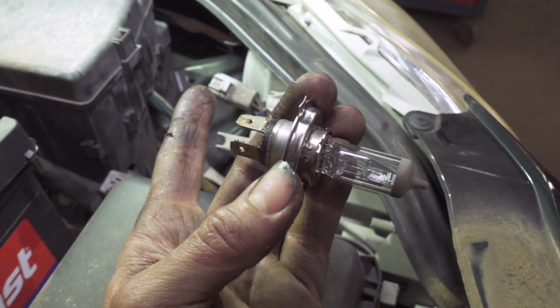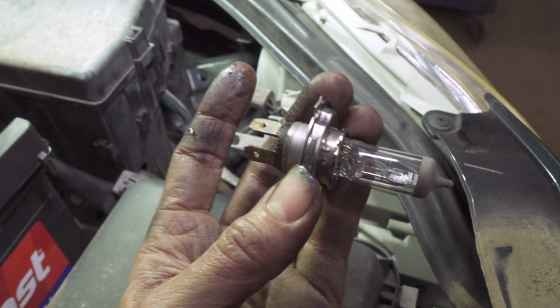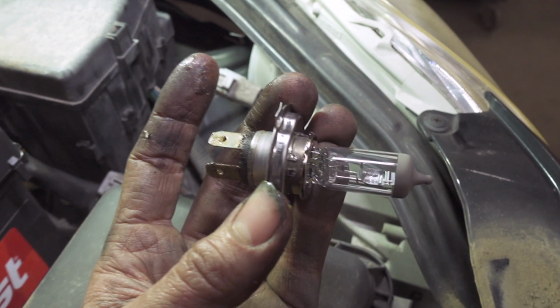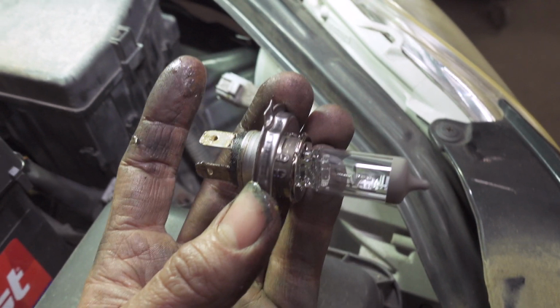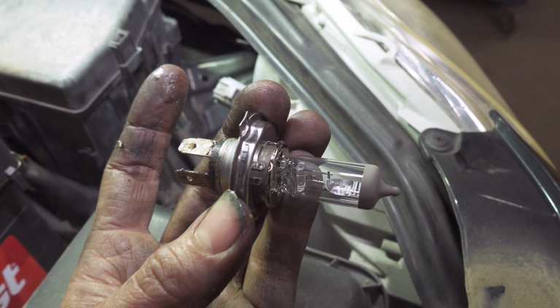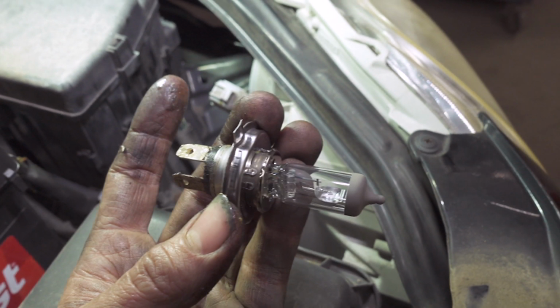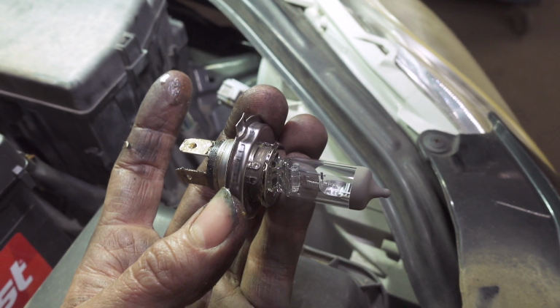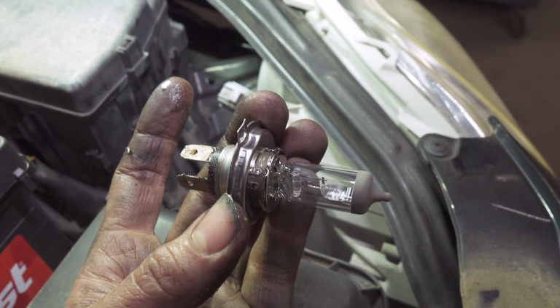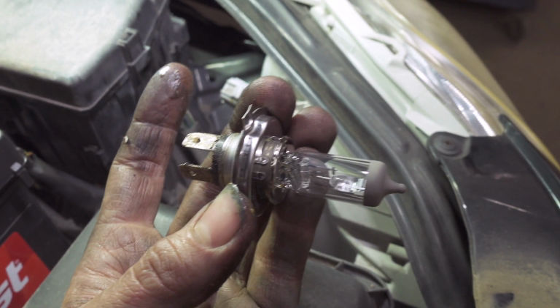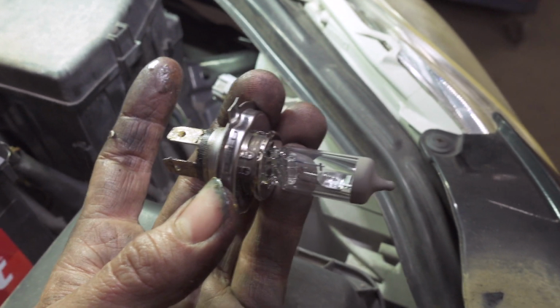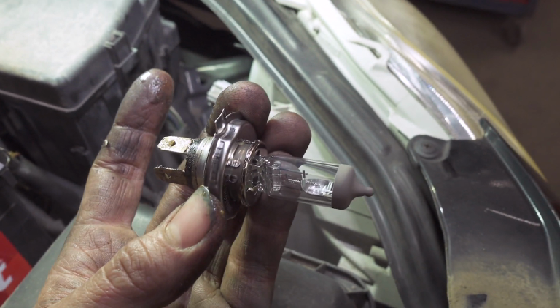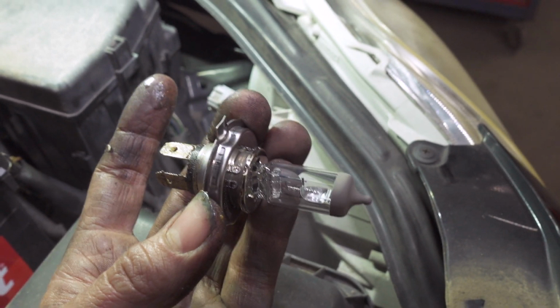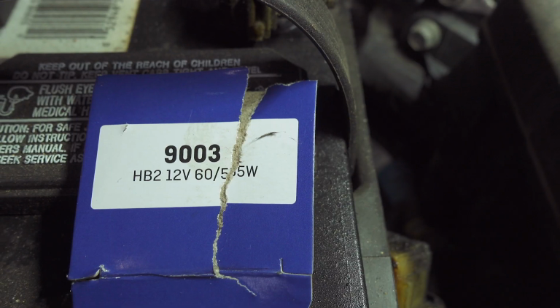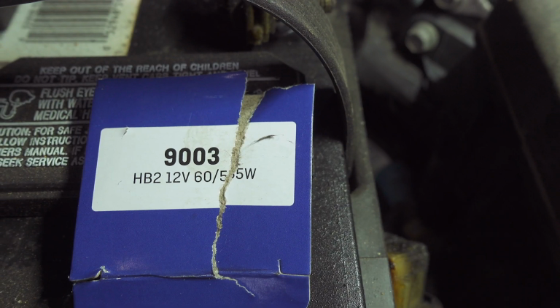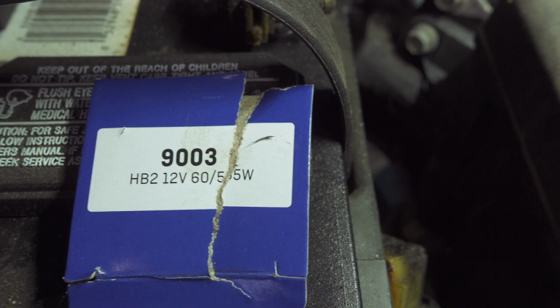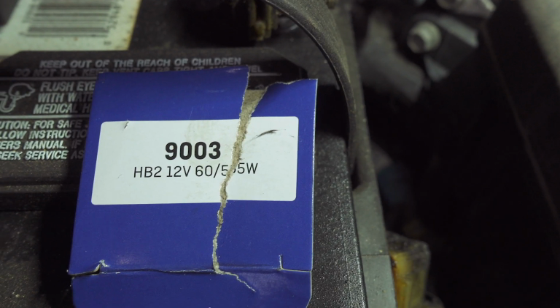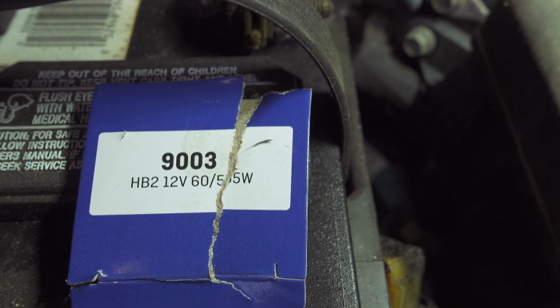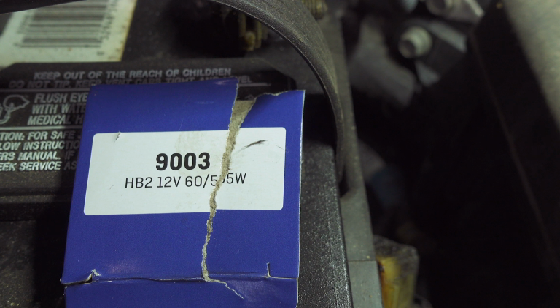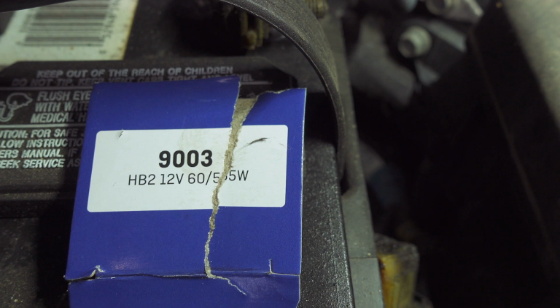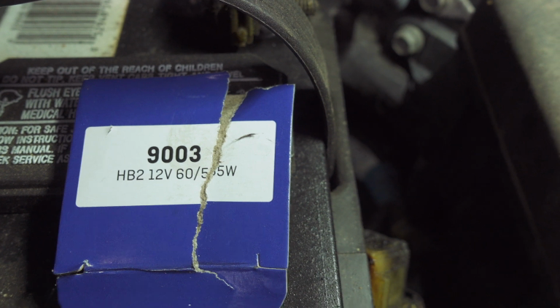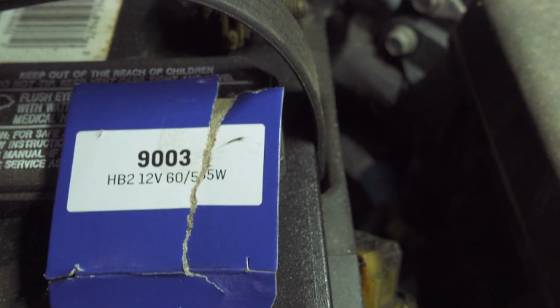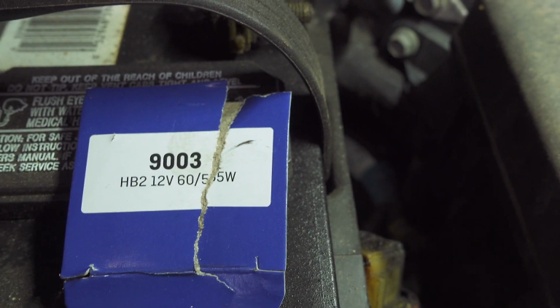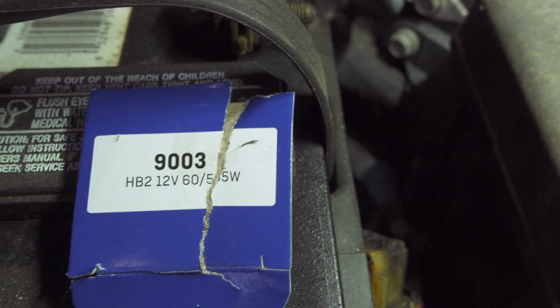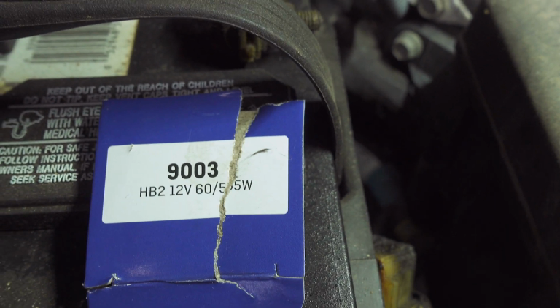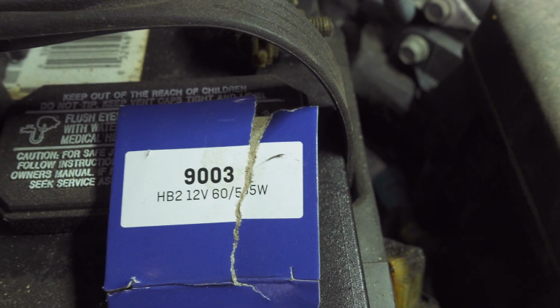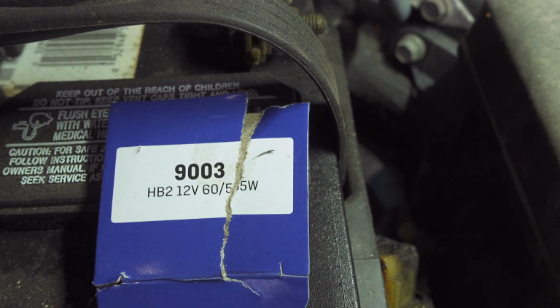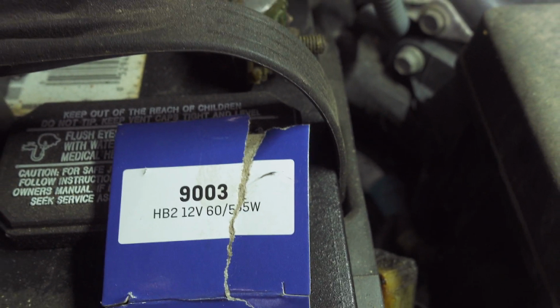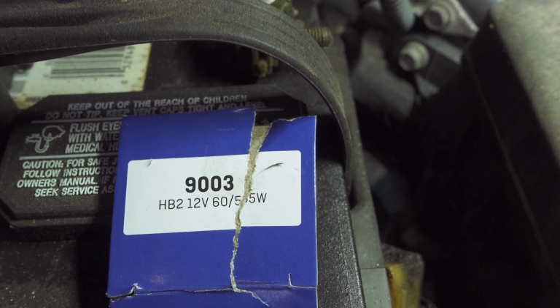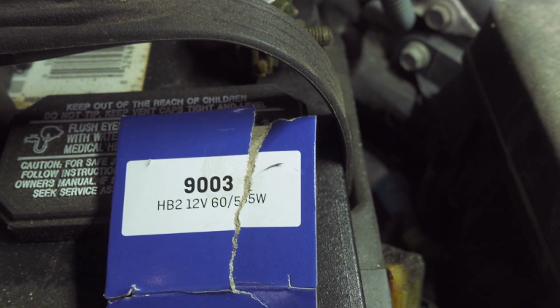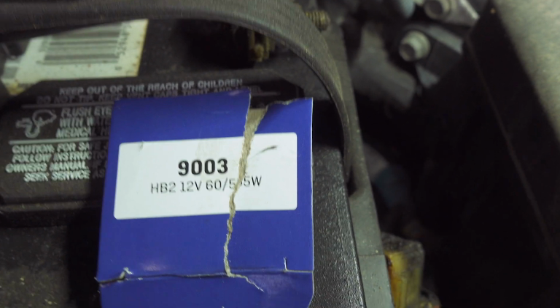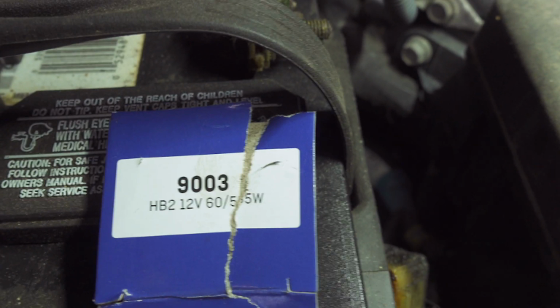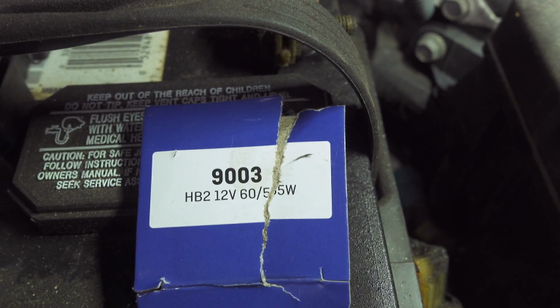To put the new one in, we're just going to reverse that procedure. The bulb is a 9003 for the headlight bulb — left and right is the same. It's a high and low dual filament bulb.